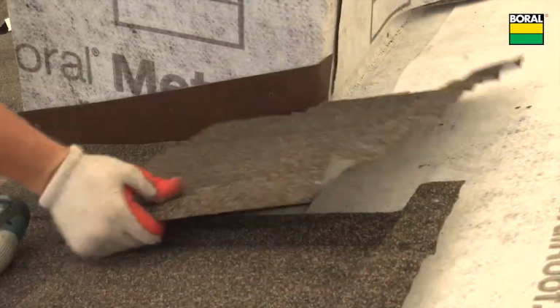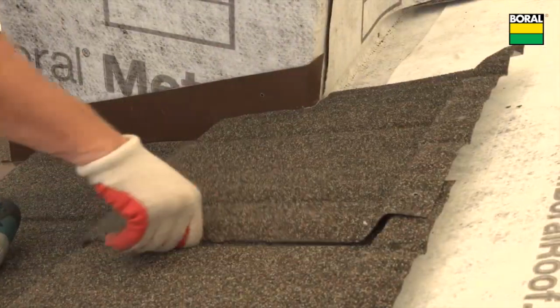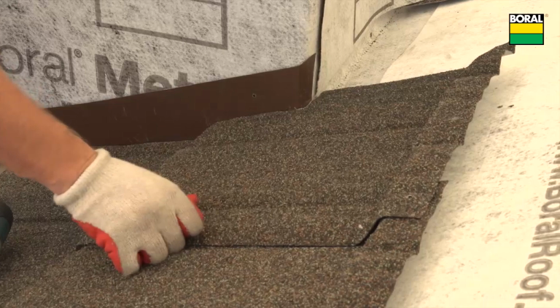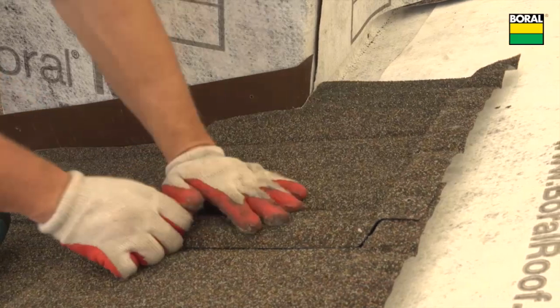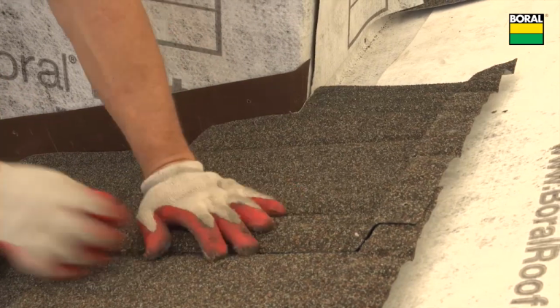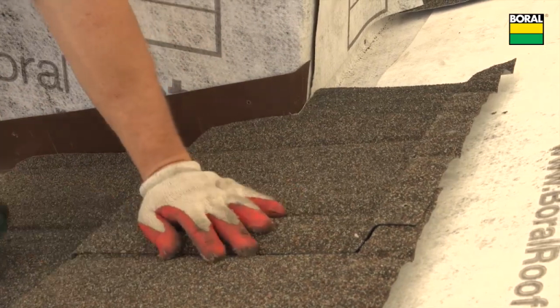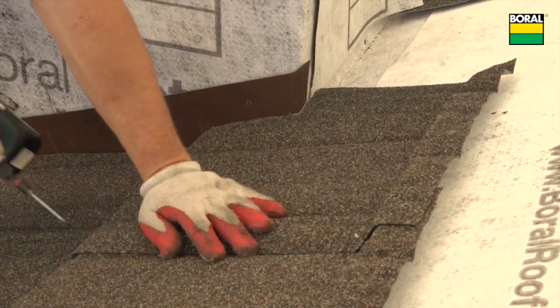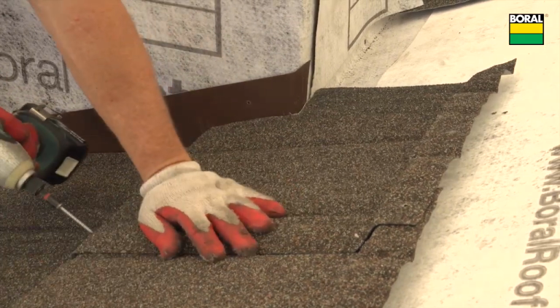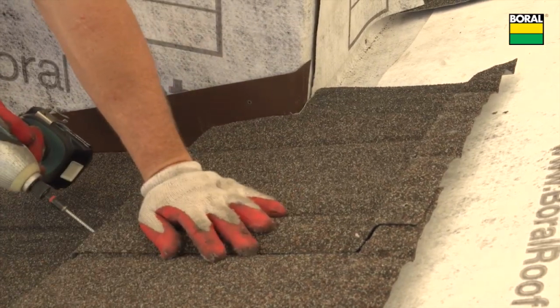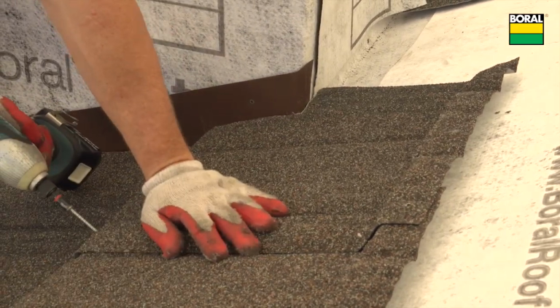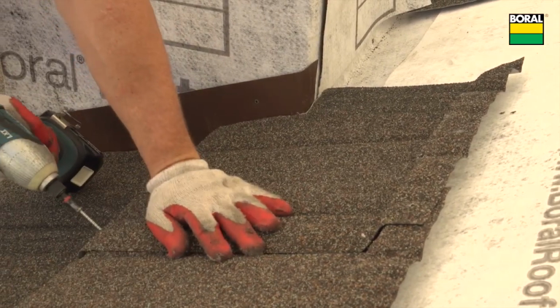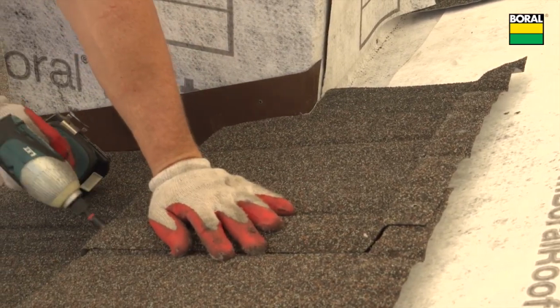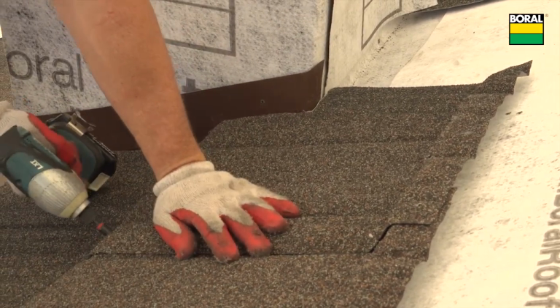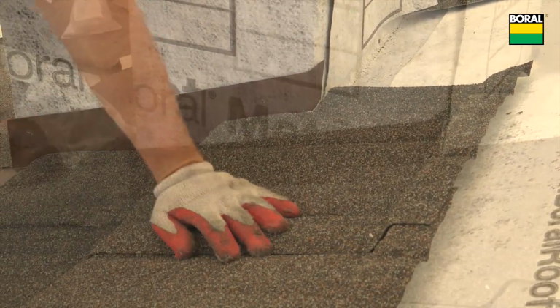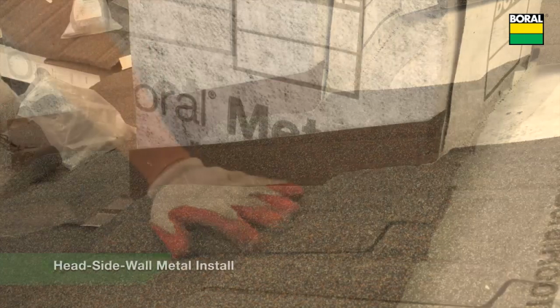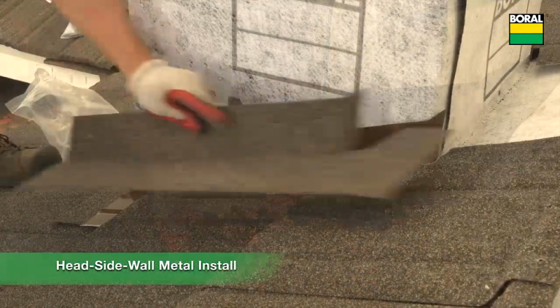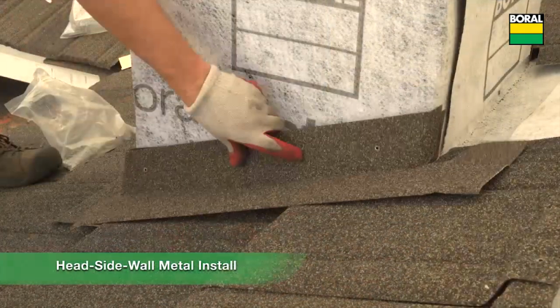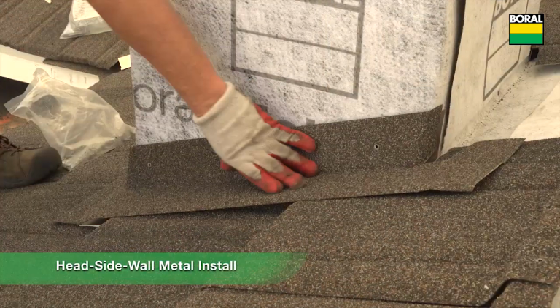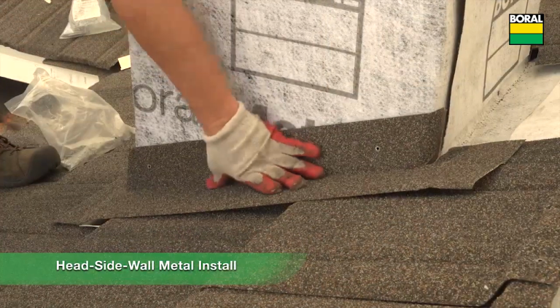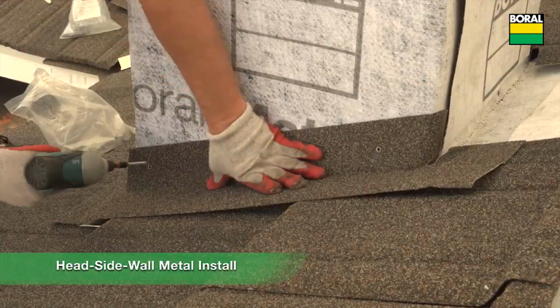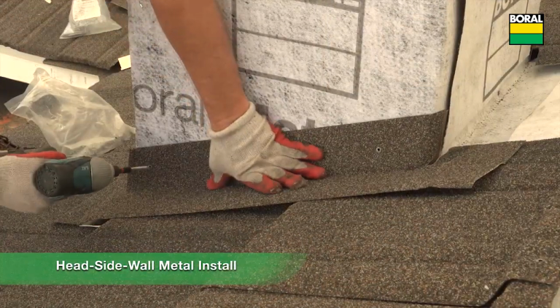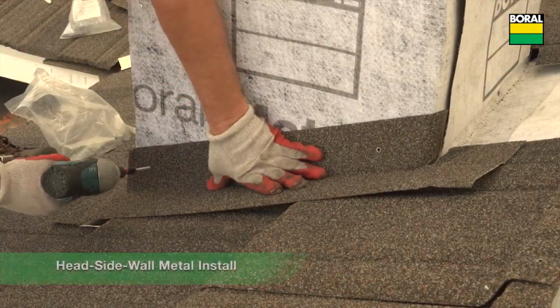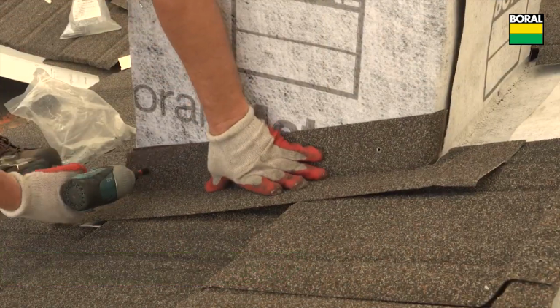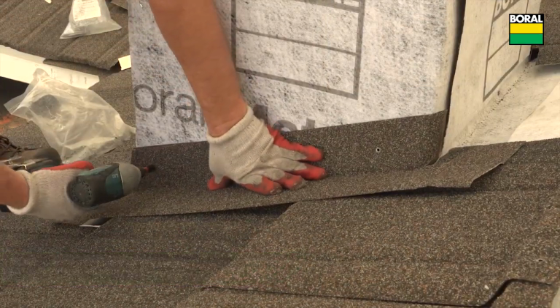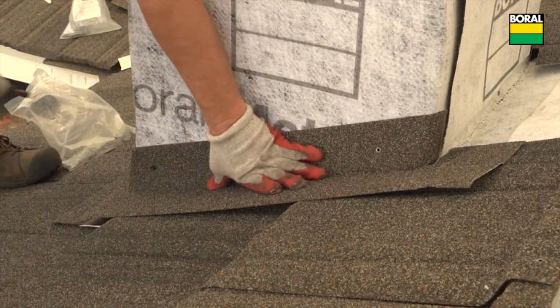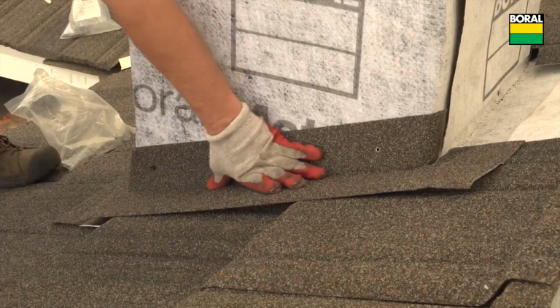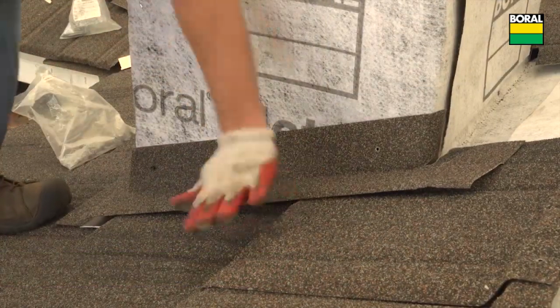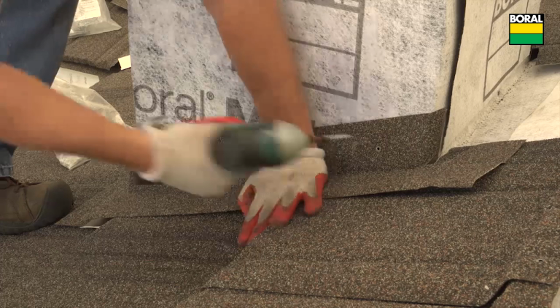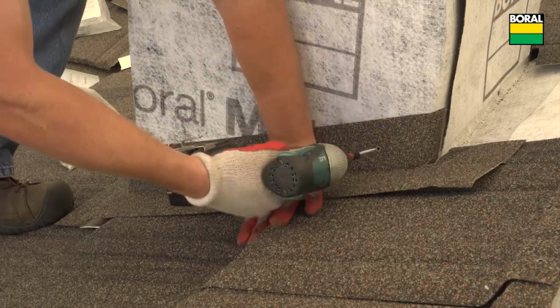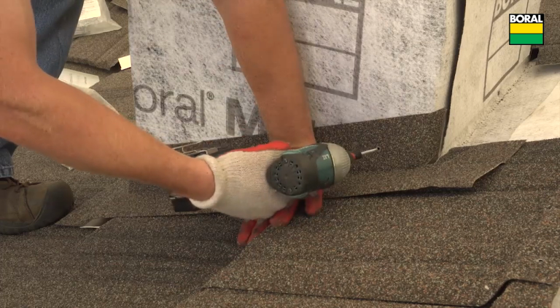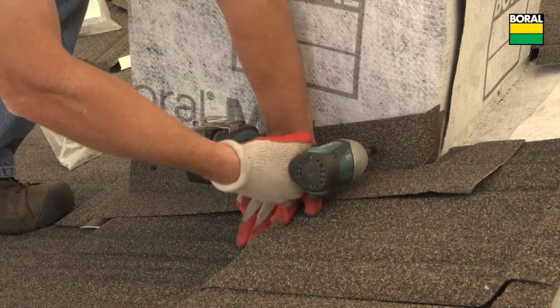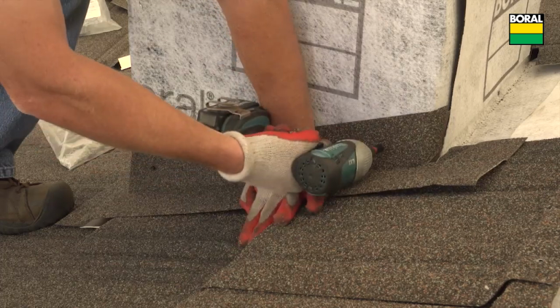Fit the cut section up and around the chimney to the ridge, fastening in the same manner as regular panels. Use sidewall or headwall metals as counter flashing over the sidewall underpan metal to dress this area.